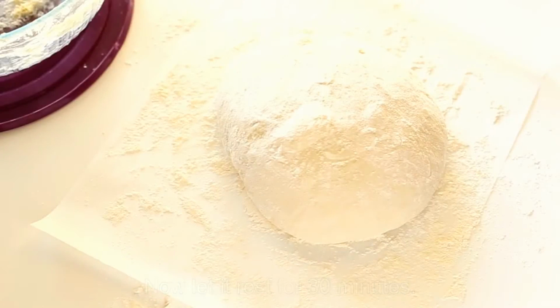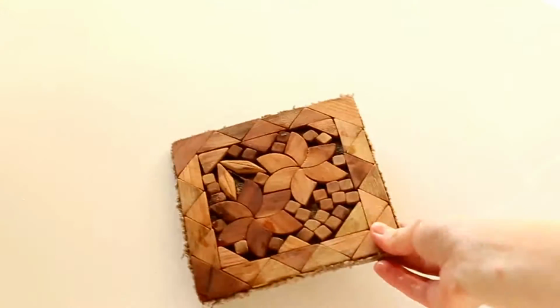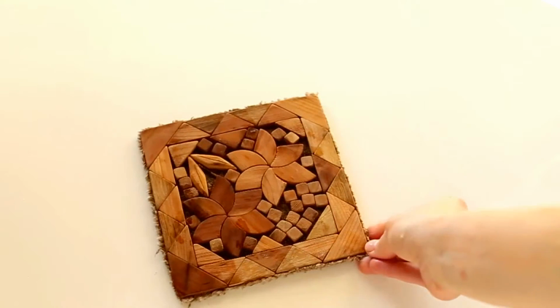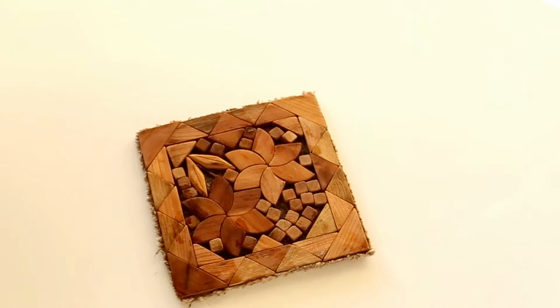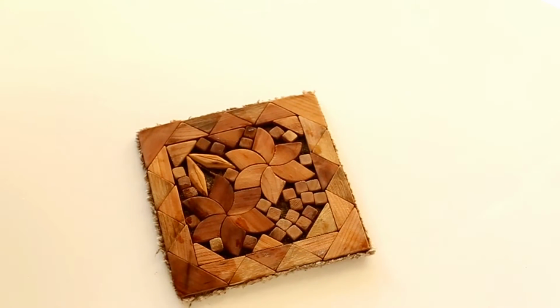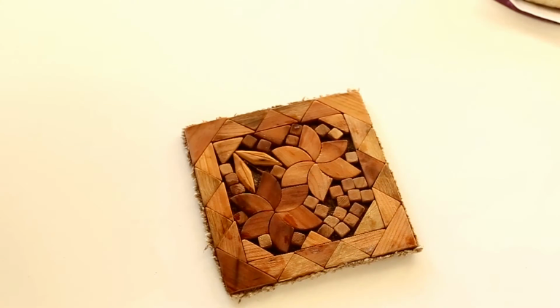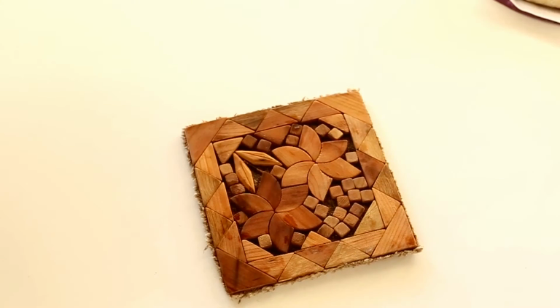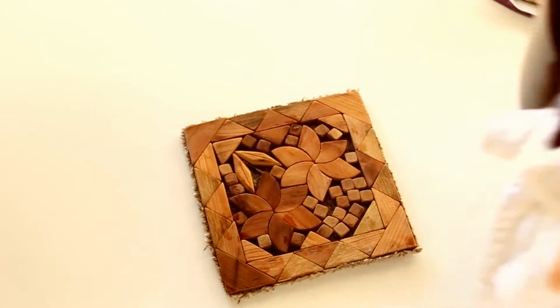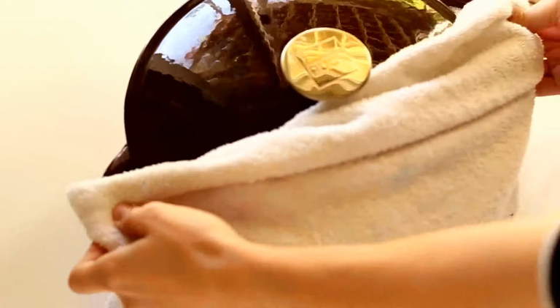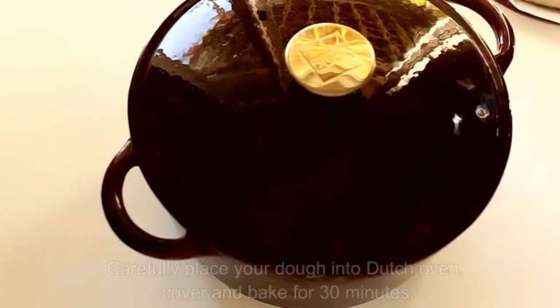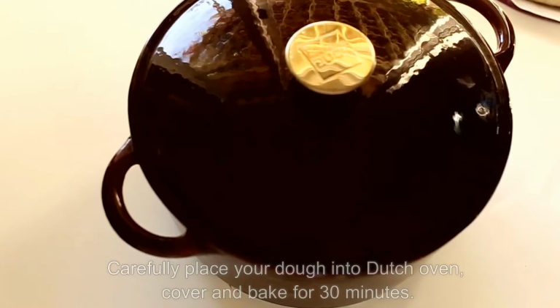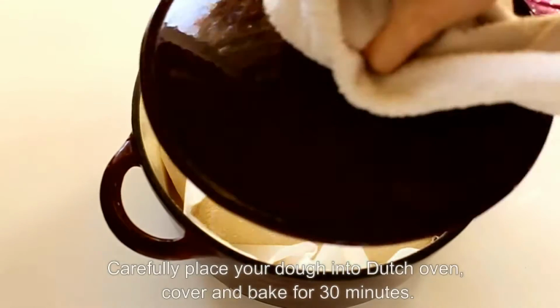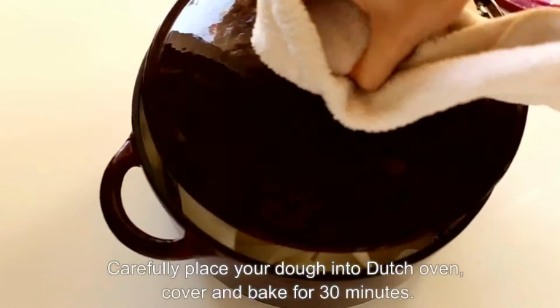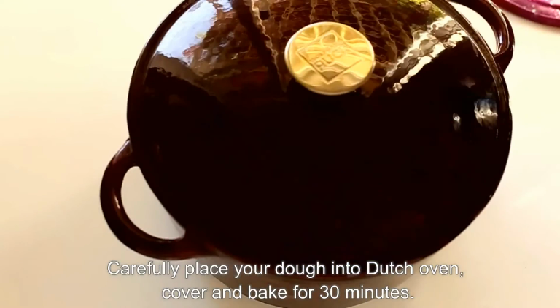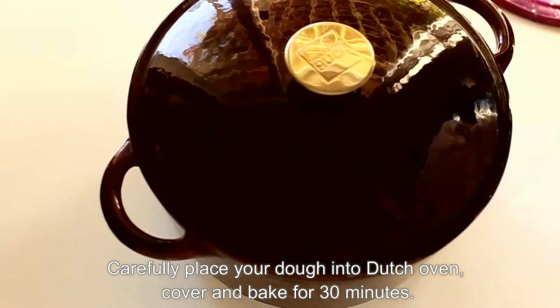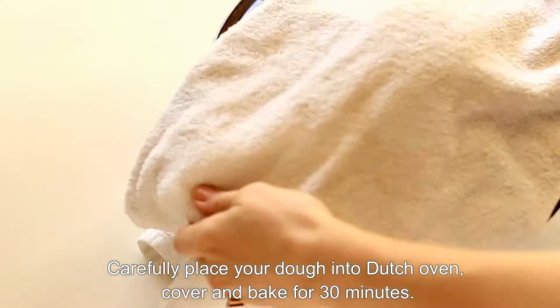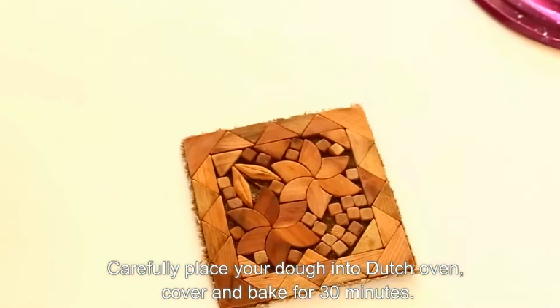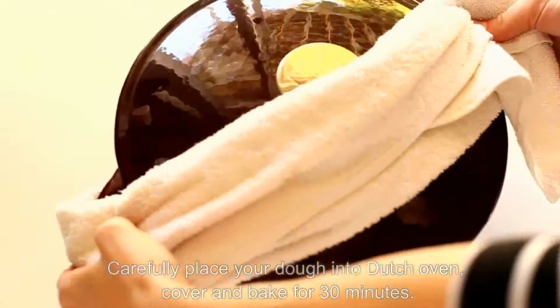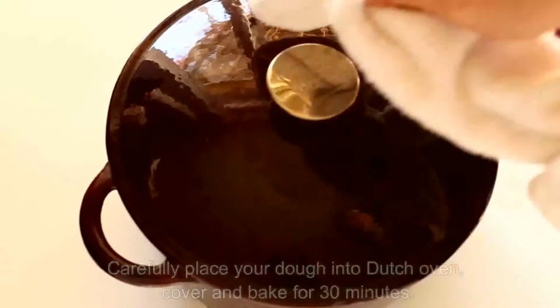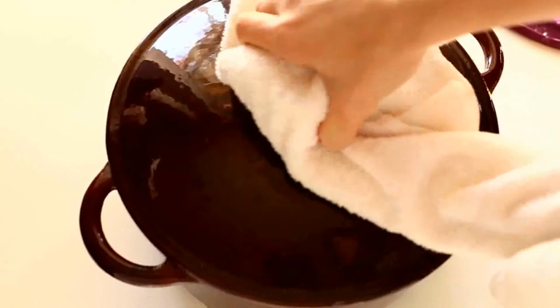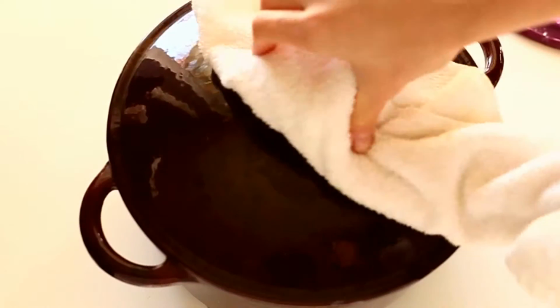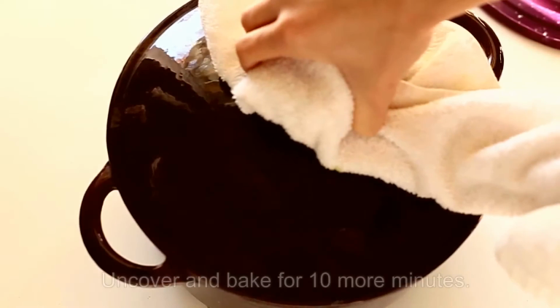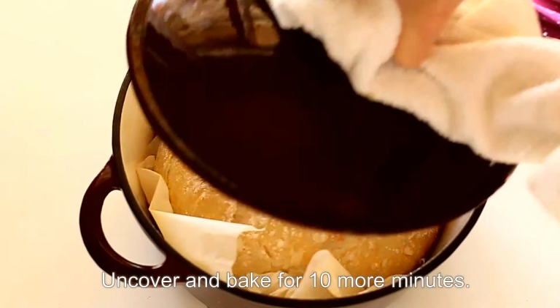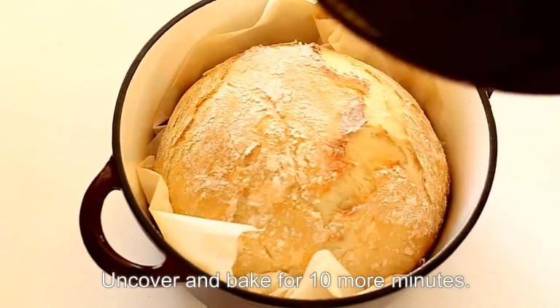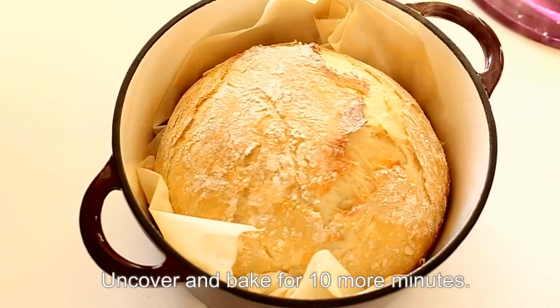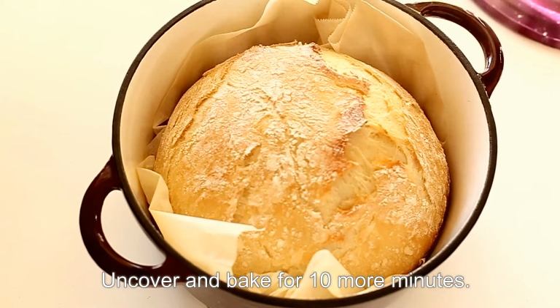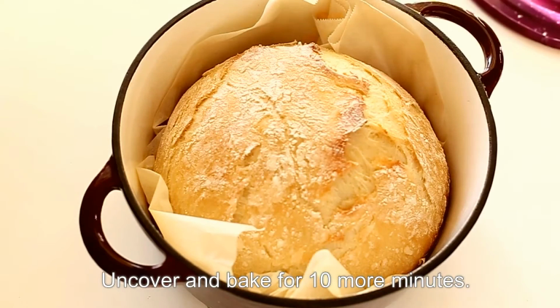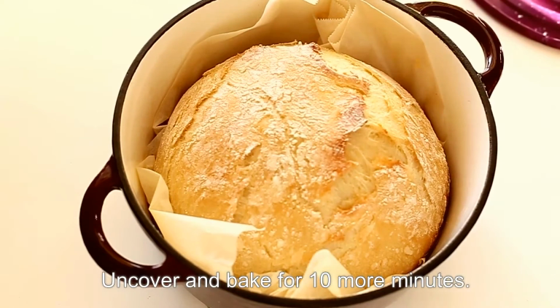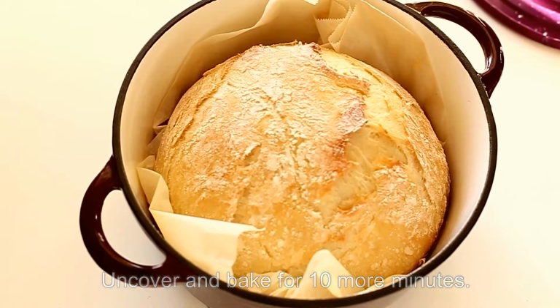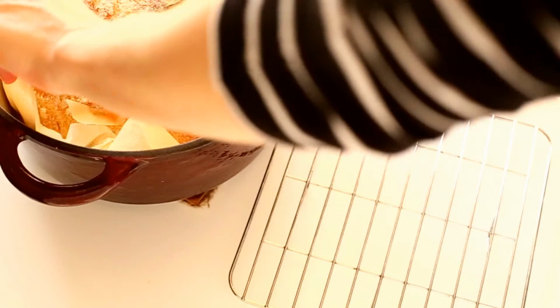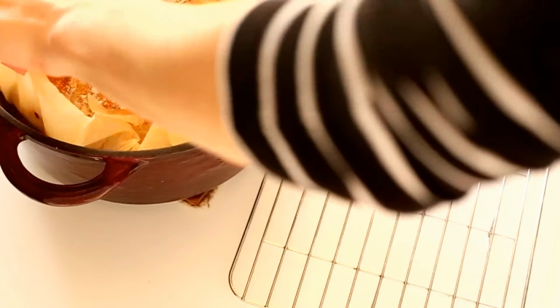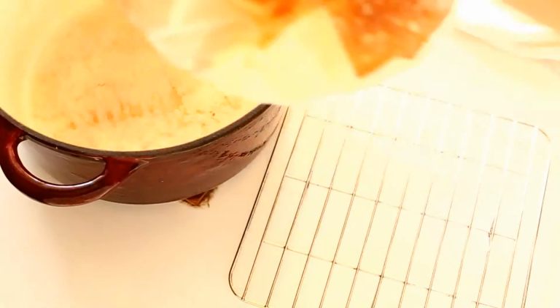Now uncover and bake without a lid for 10 more minutes or until nice golden brown color. Remove the bread from the Dutch oven and let it cool on a cooling rack.